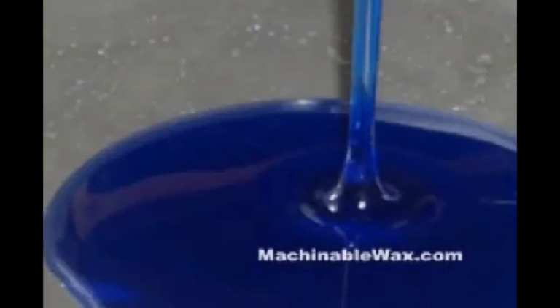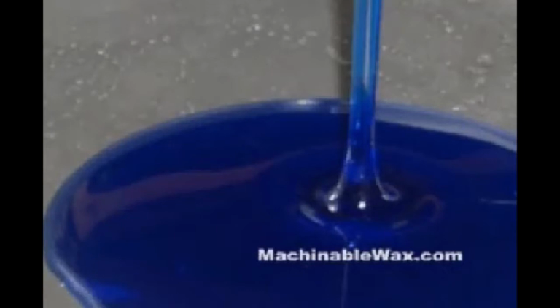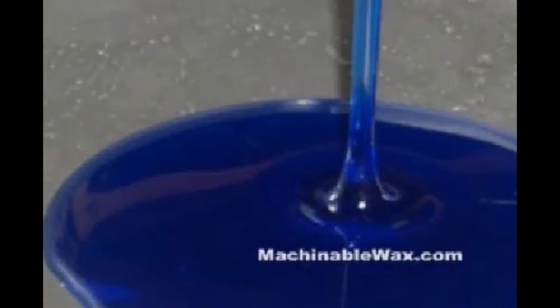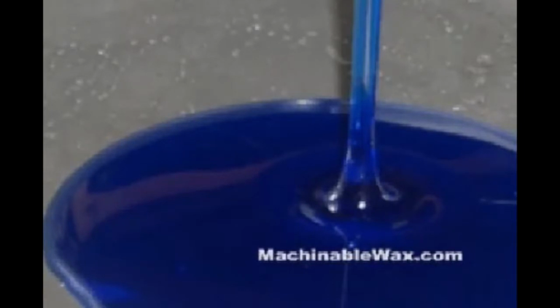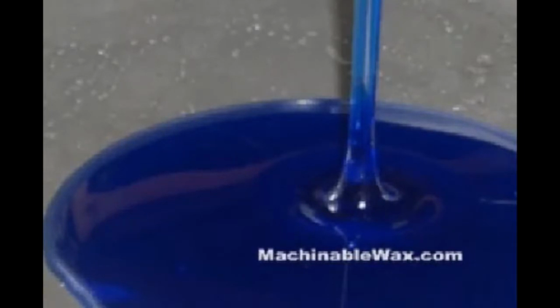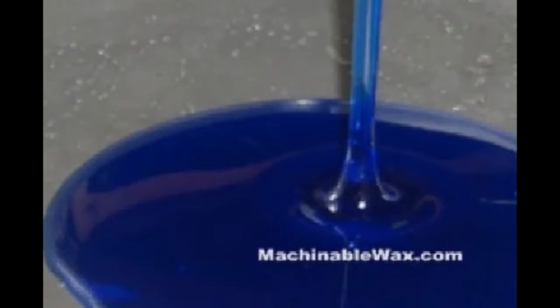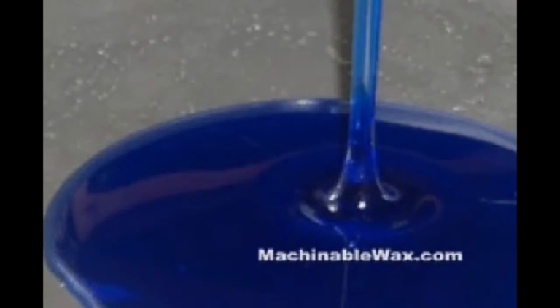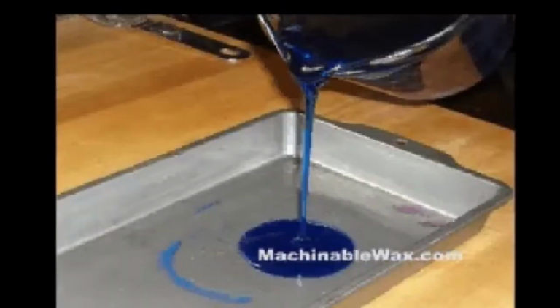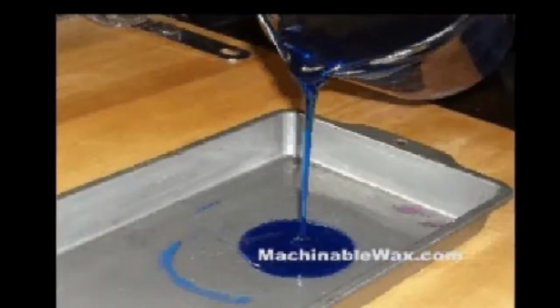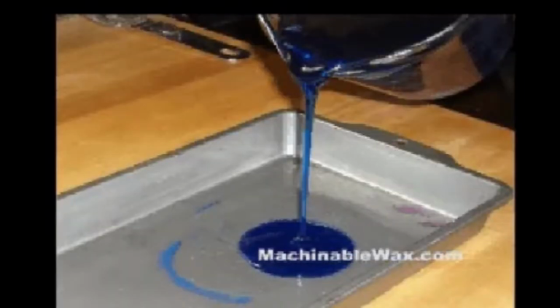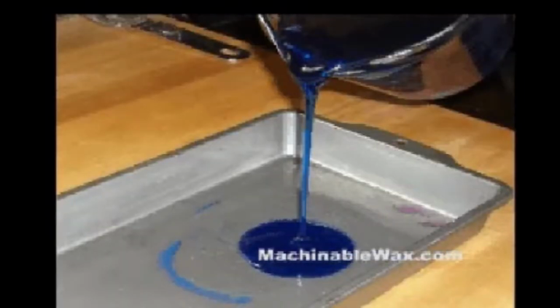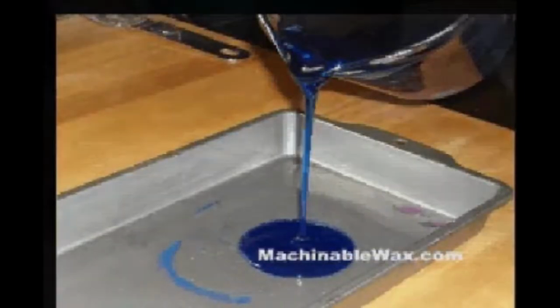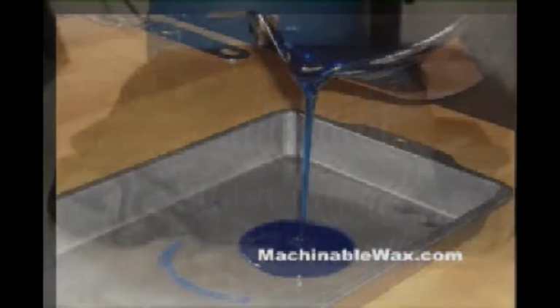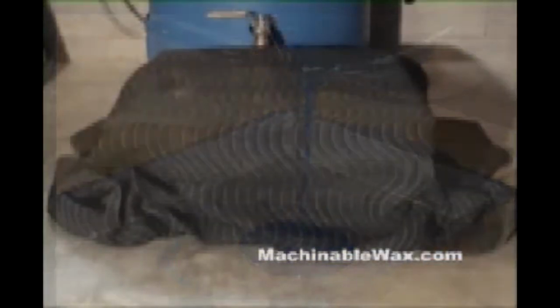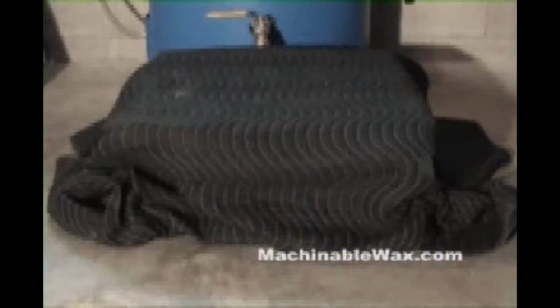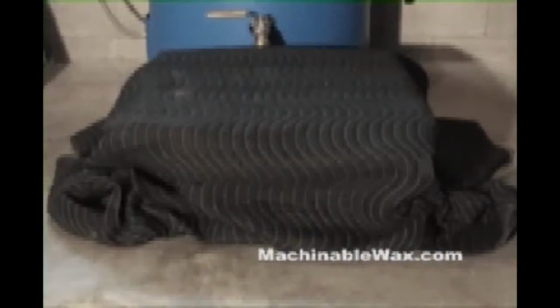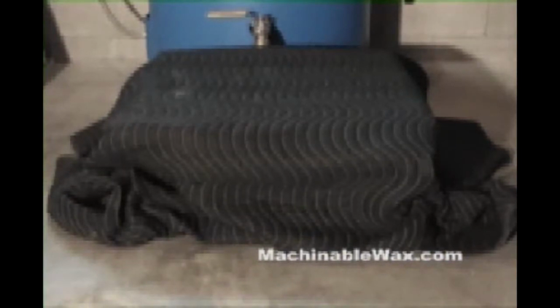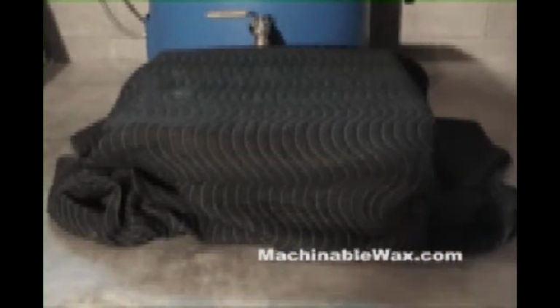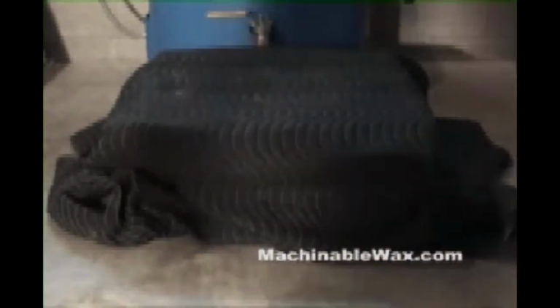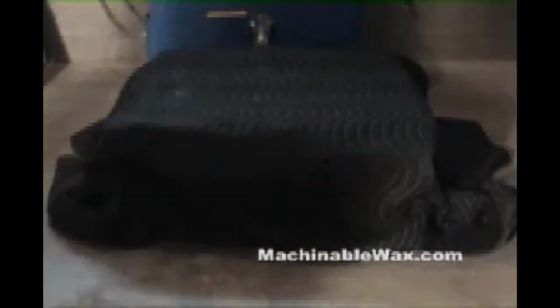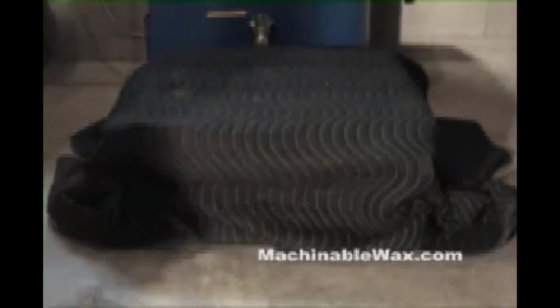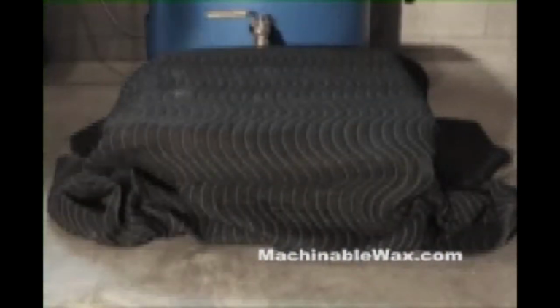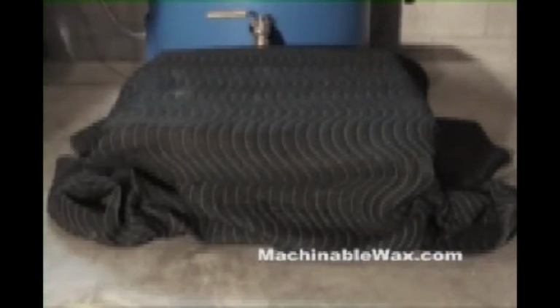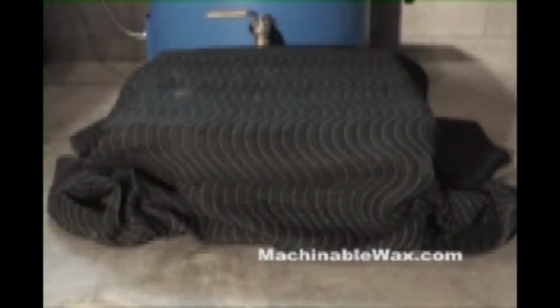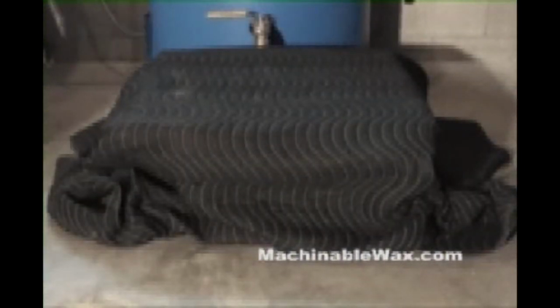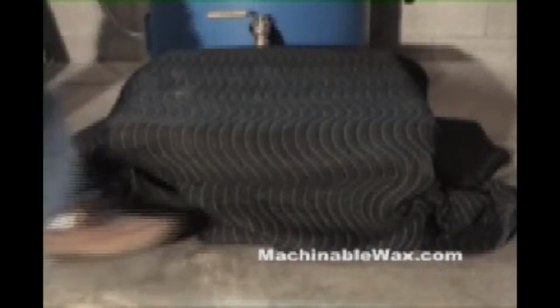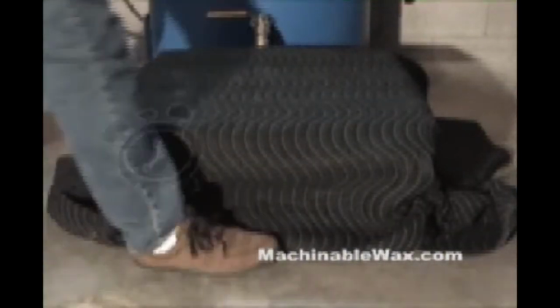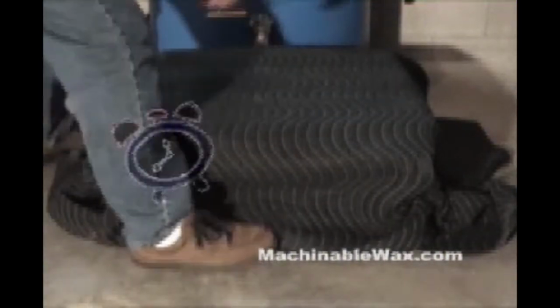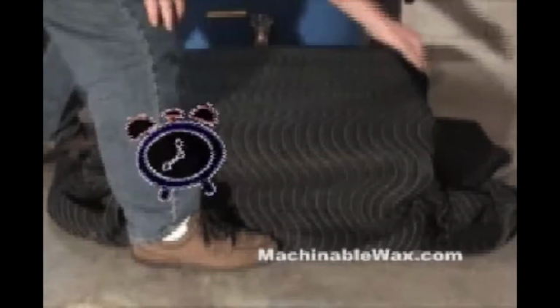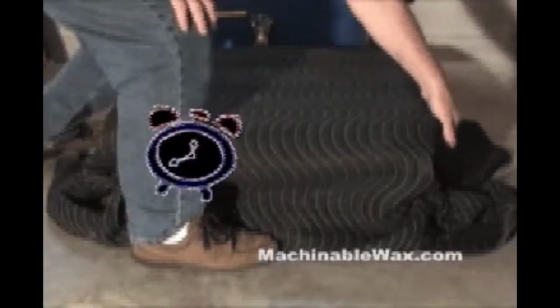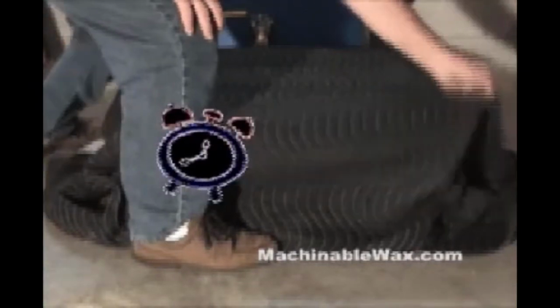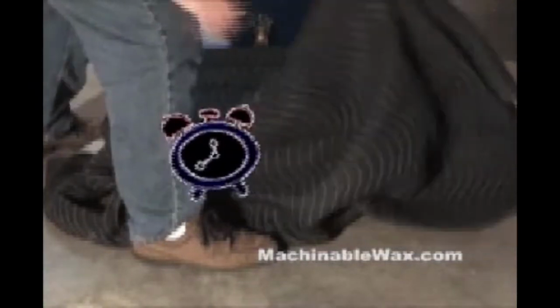Covering the wax with a wooden box or suitable insulation material will help to slow down the cooling process. Depending on the size of the wax casting, you'll have to allow several hours to let the wax cool slowly to avoid warping and cracks.